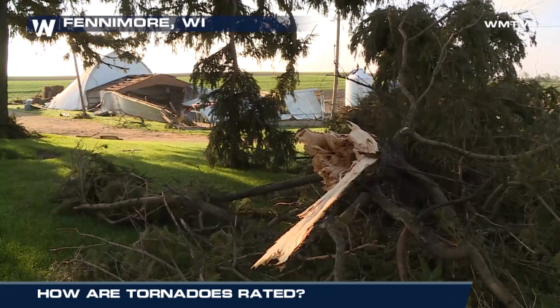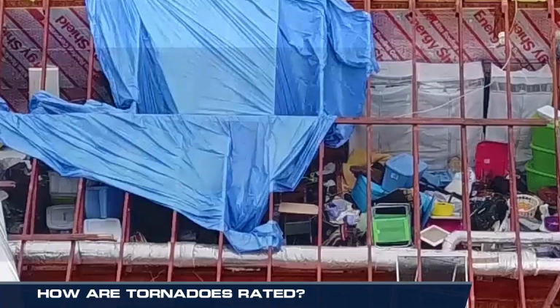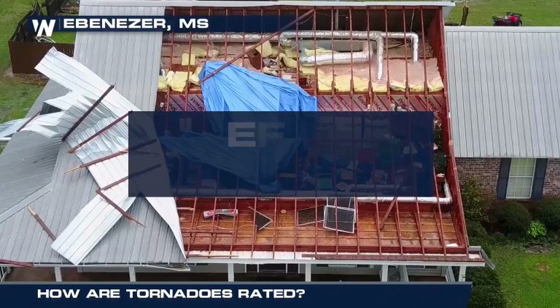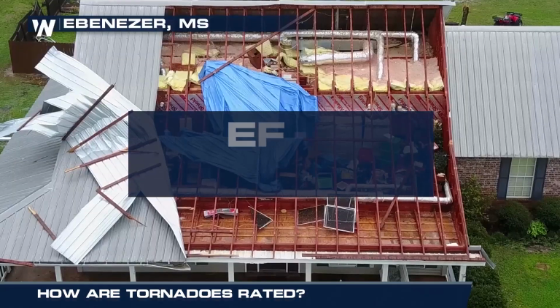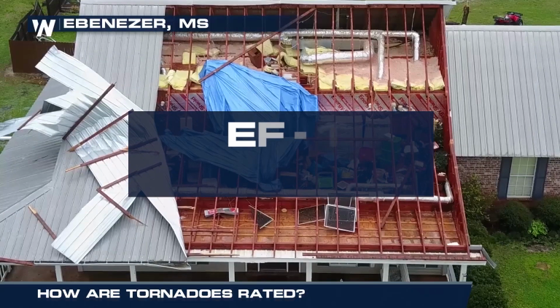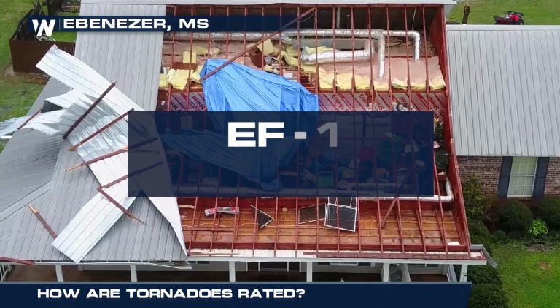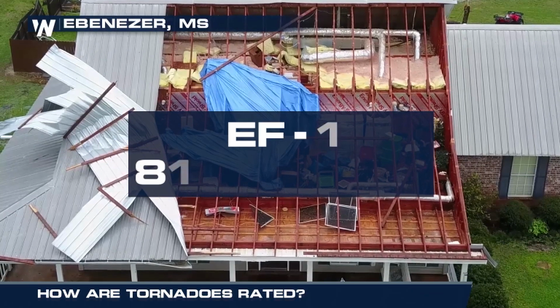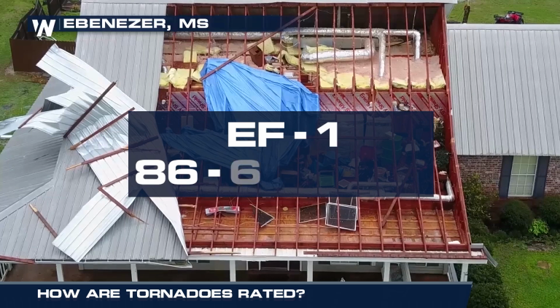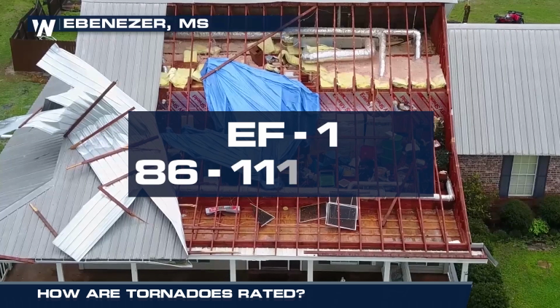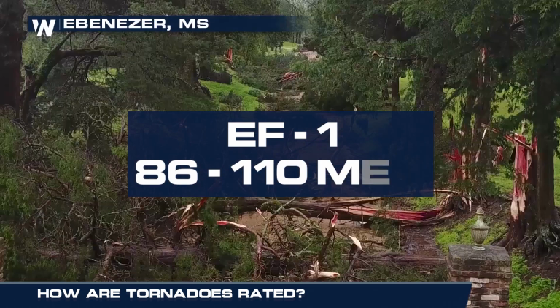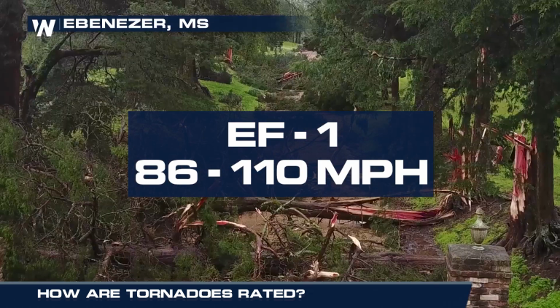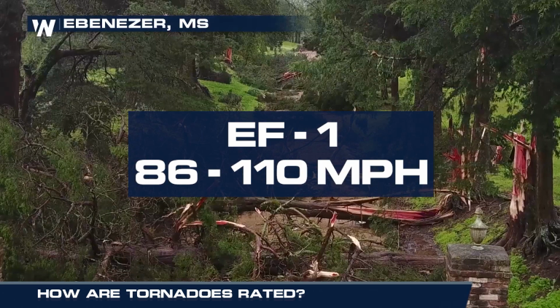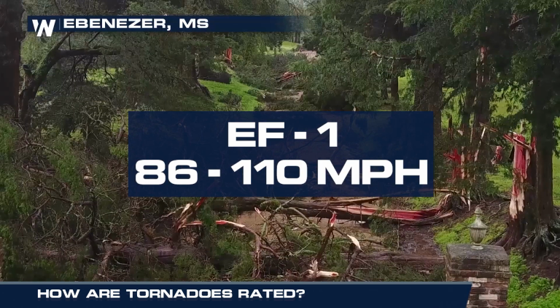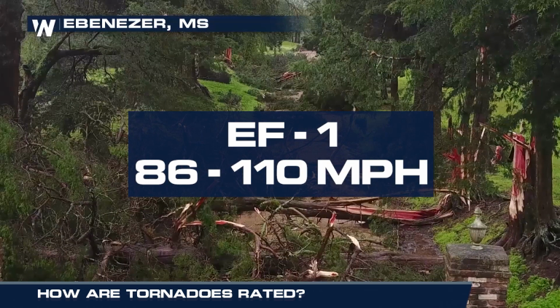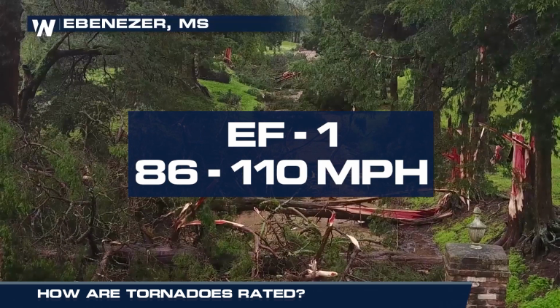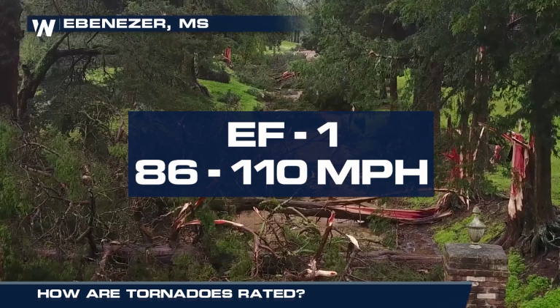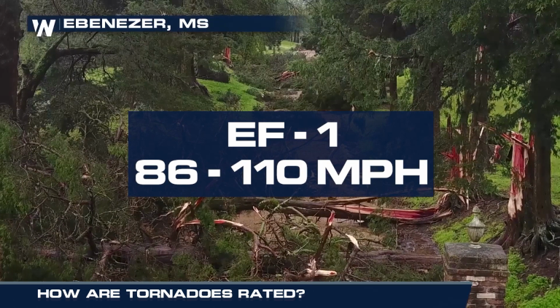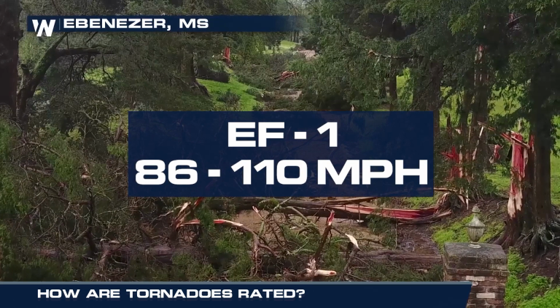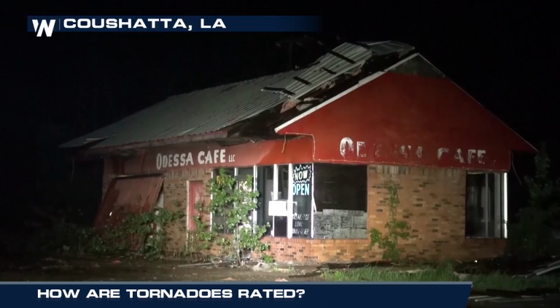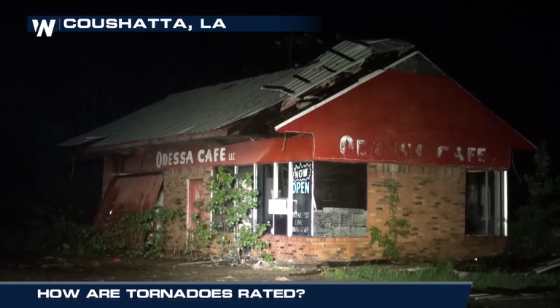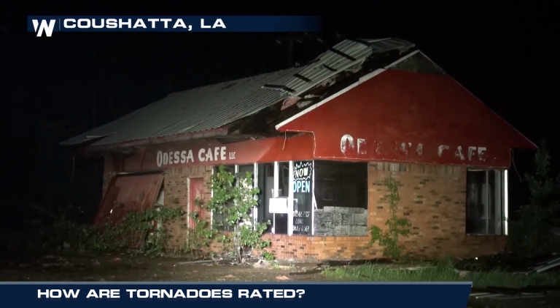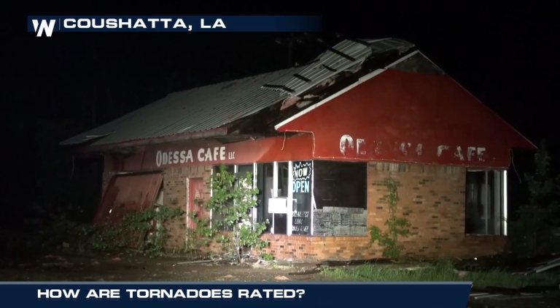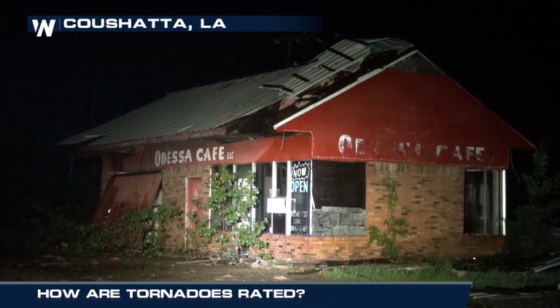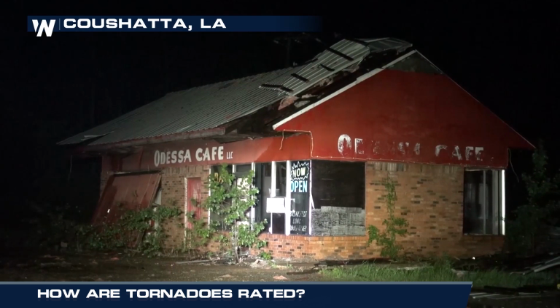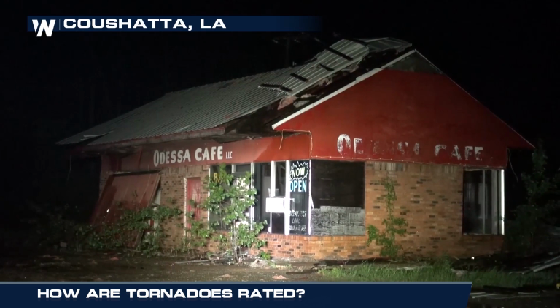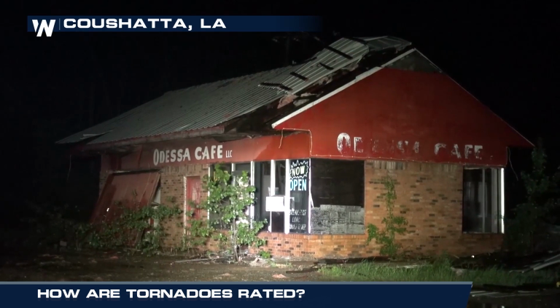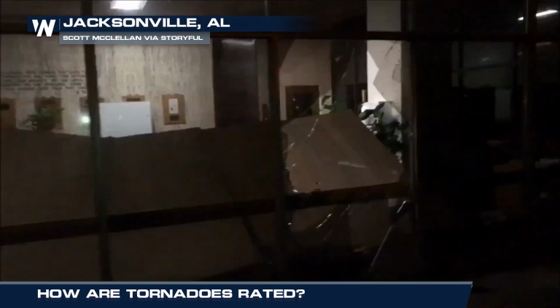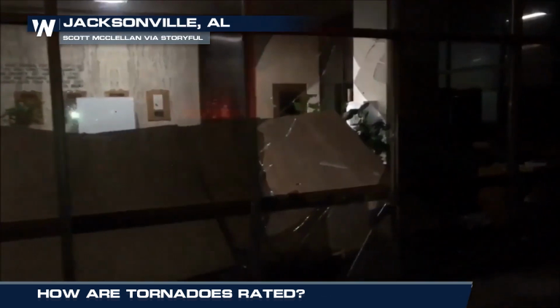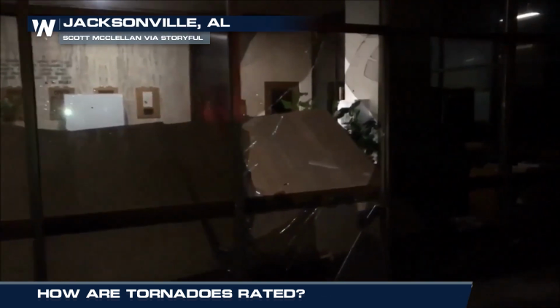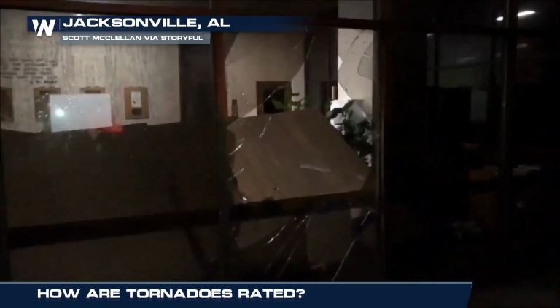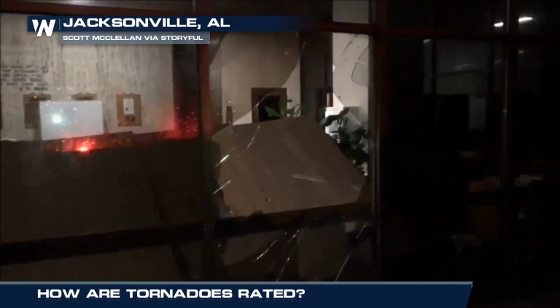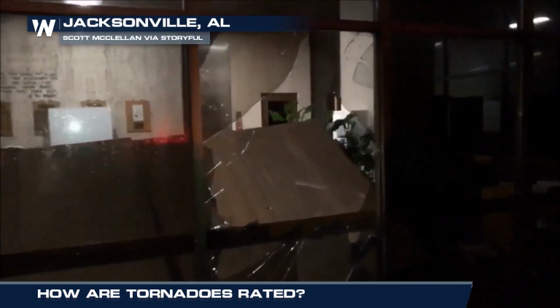With an EF1, winds will range from 86 to 110 miles per hour. Roofs can be severely damaged. Exterior doors can be blown away with windows and glass broken.